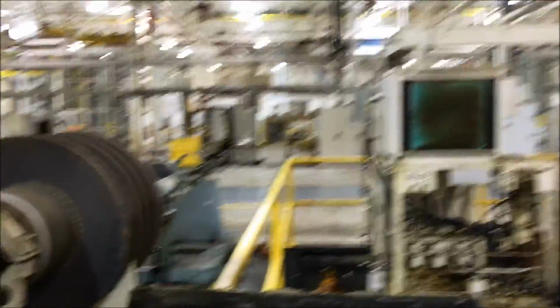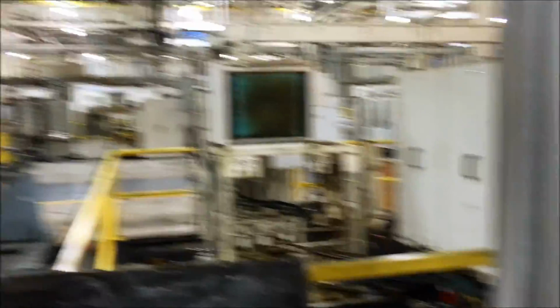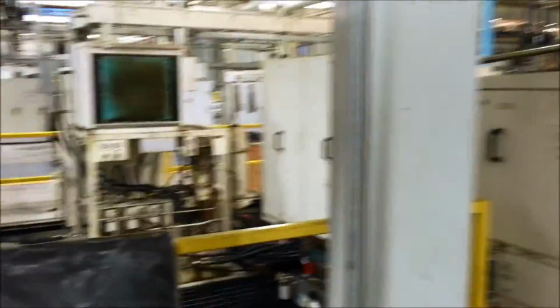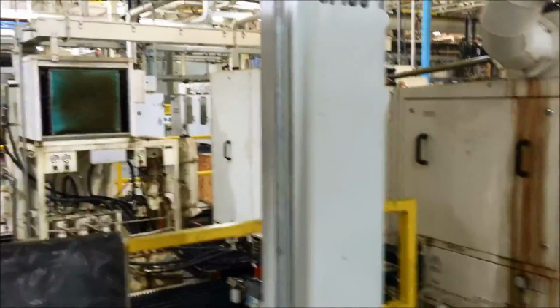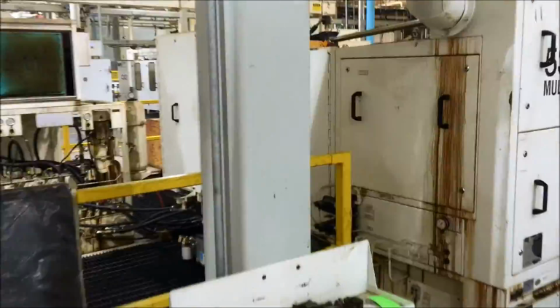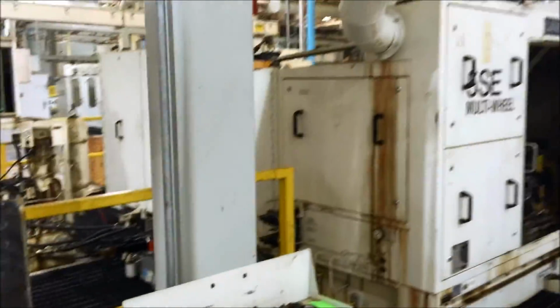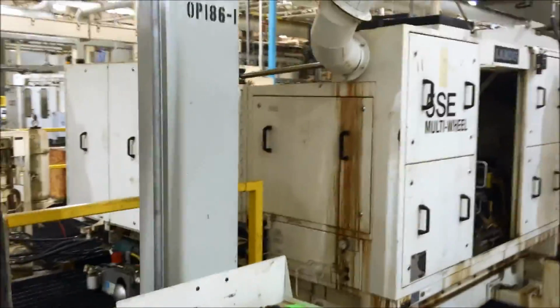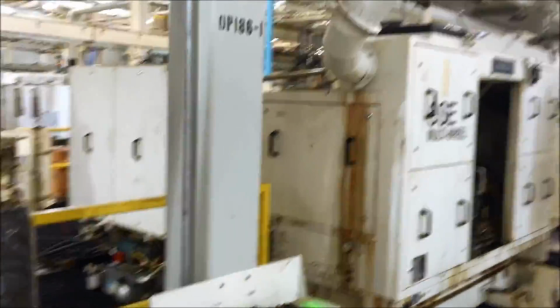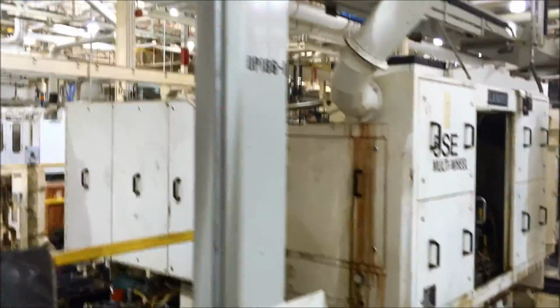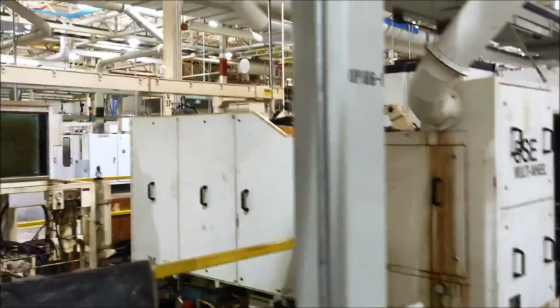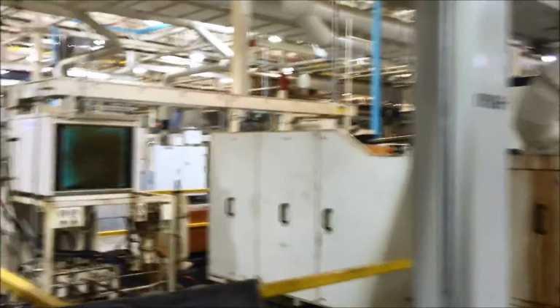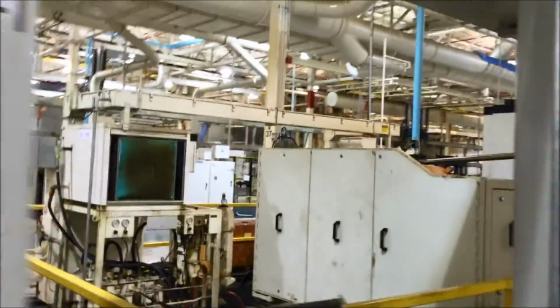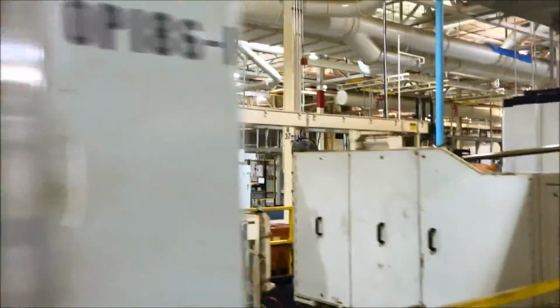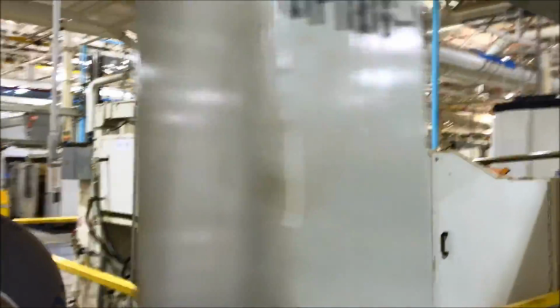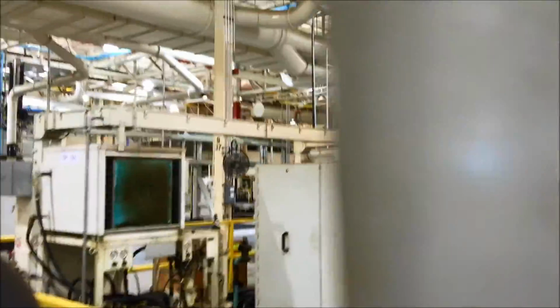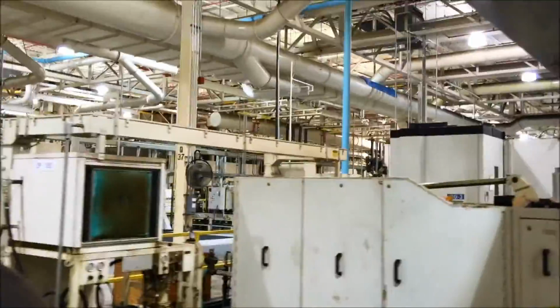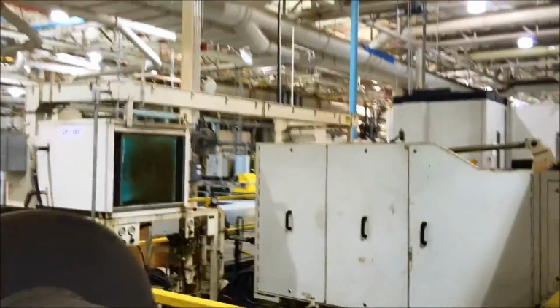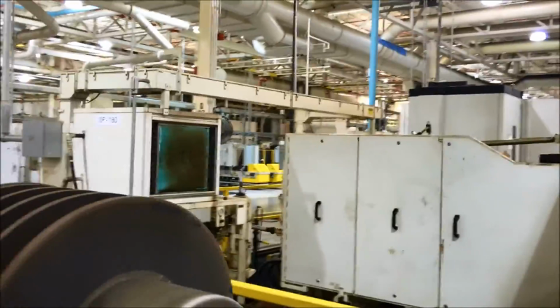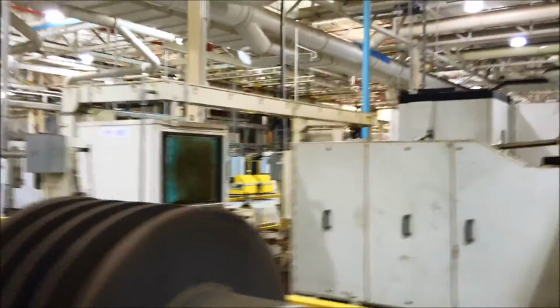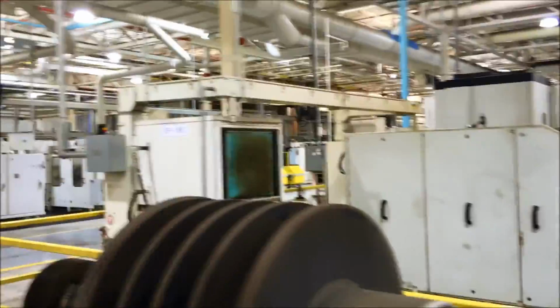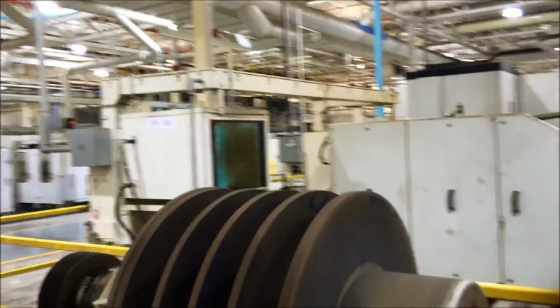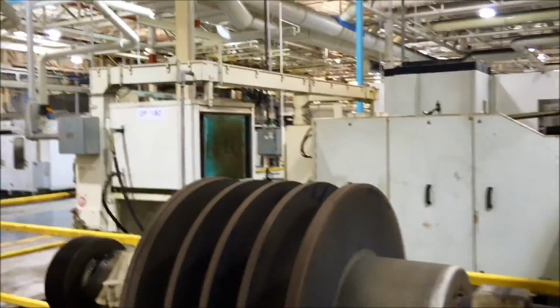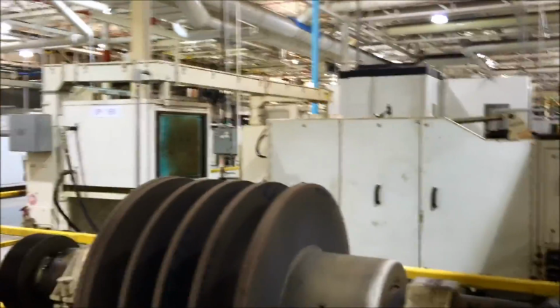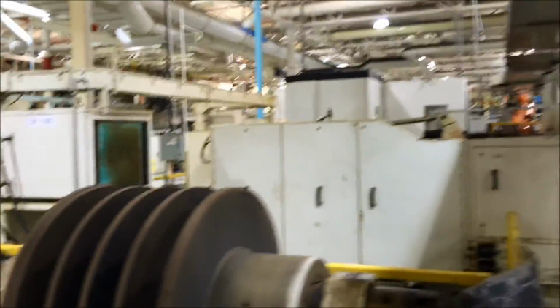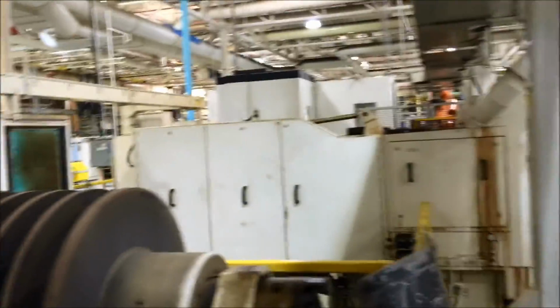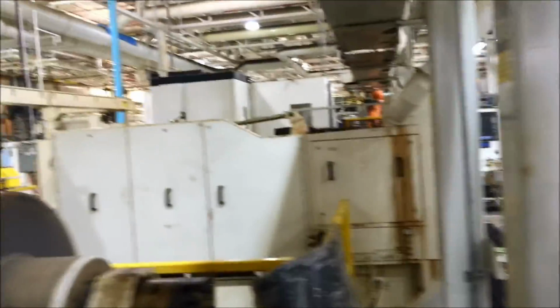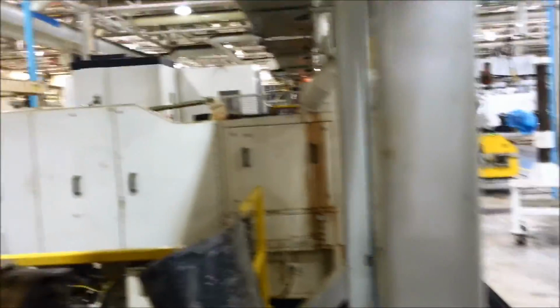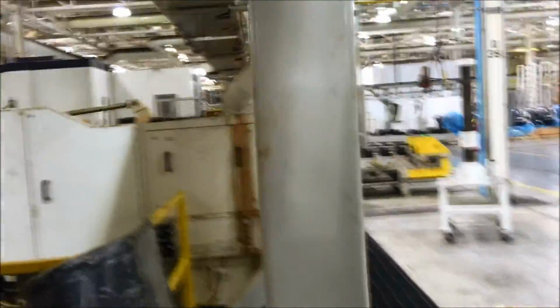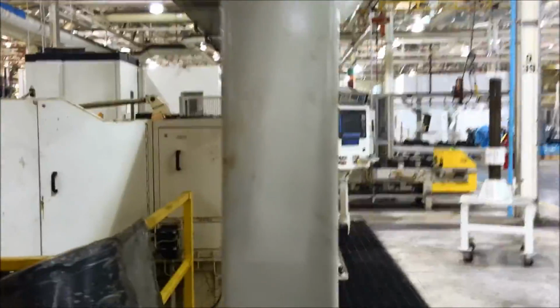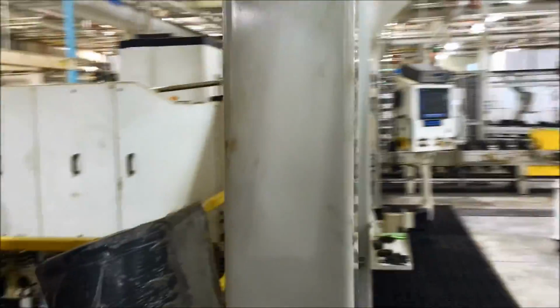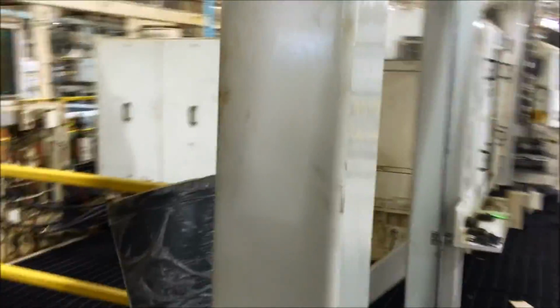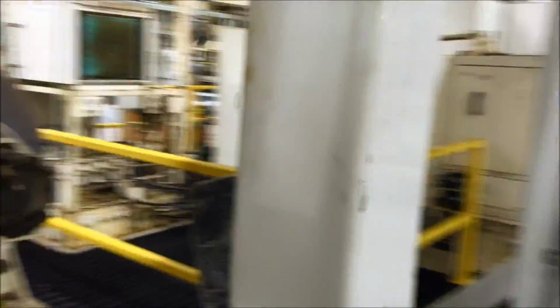That is Operation 180. And then we move on down.